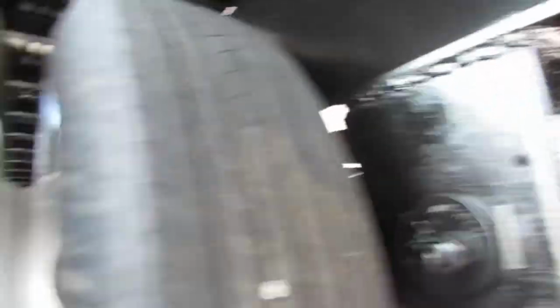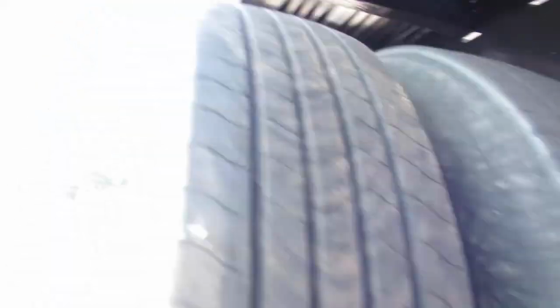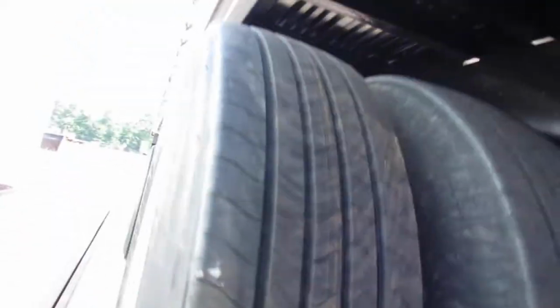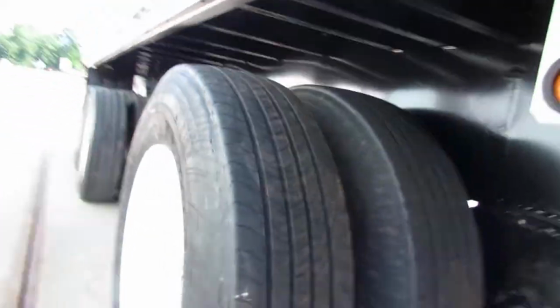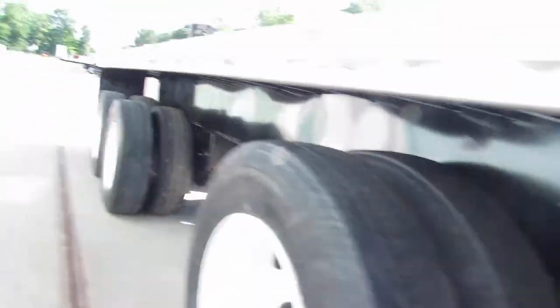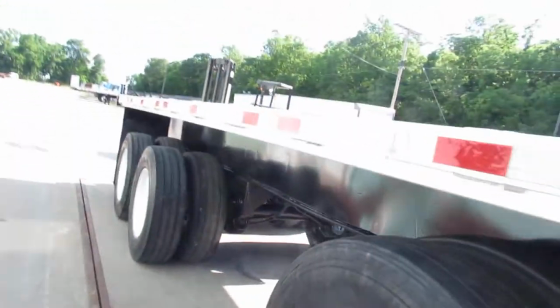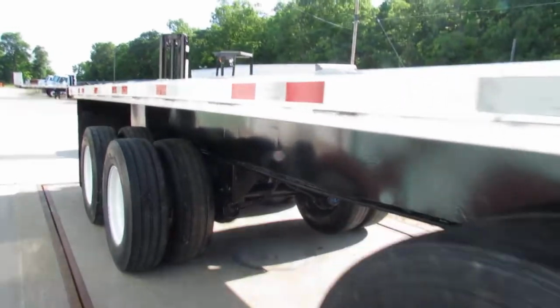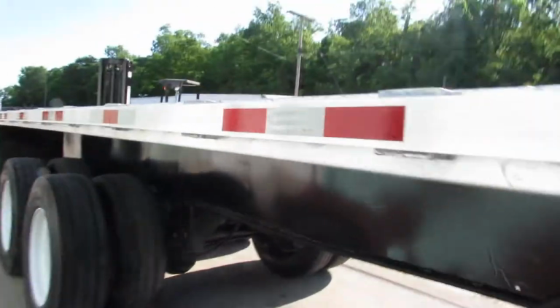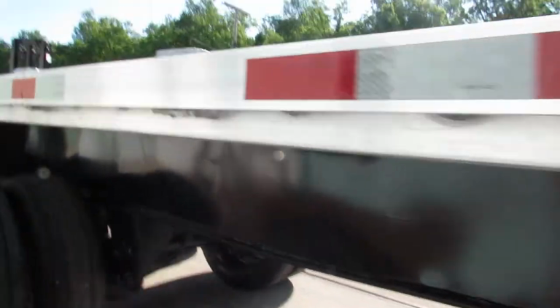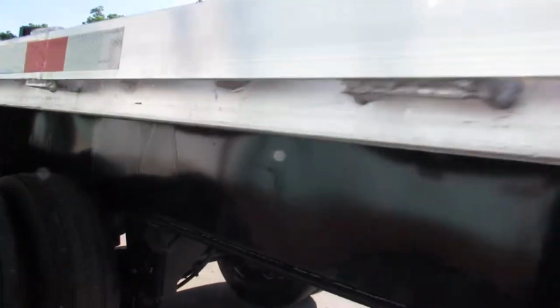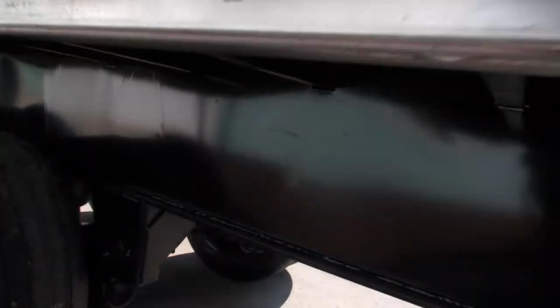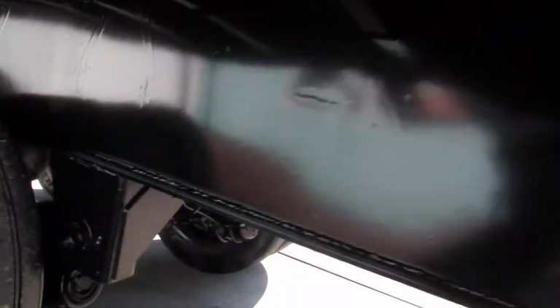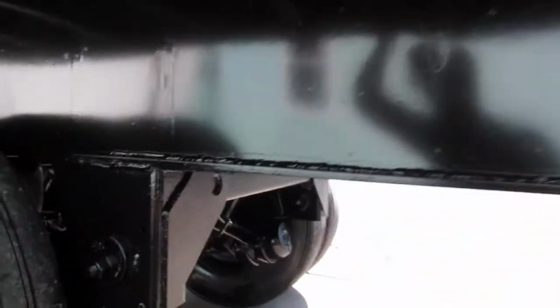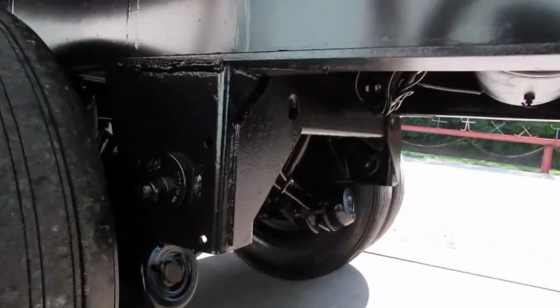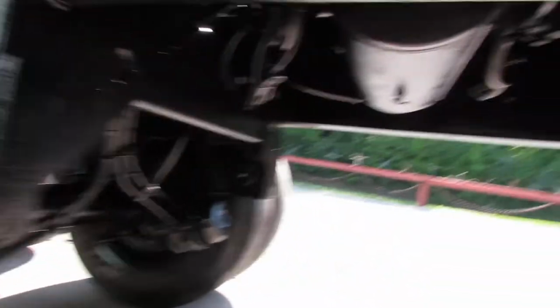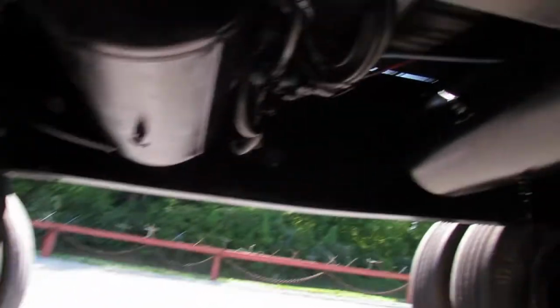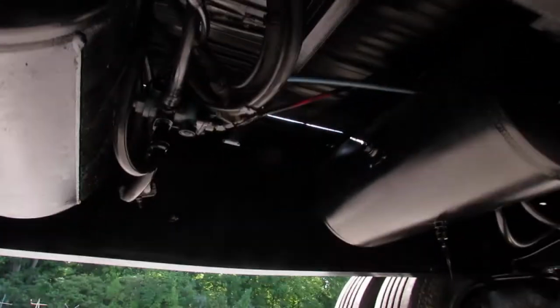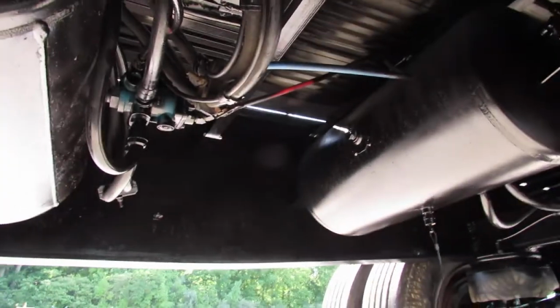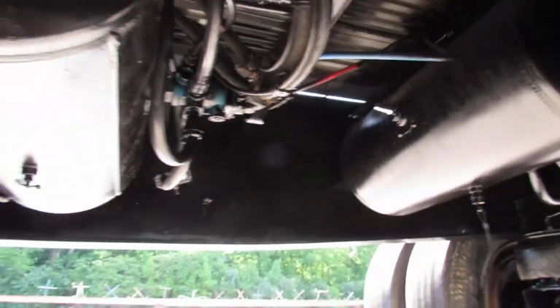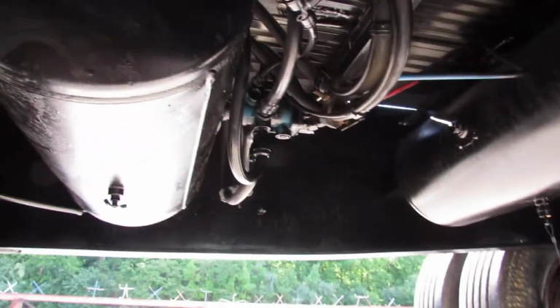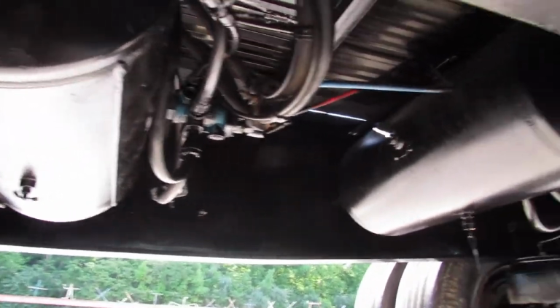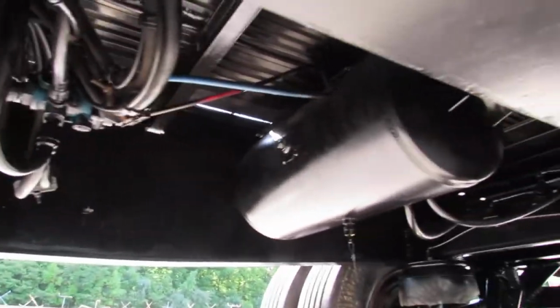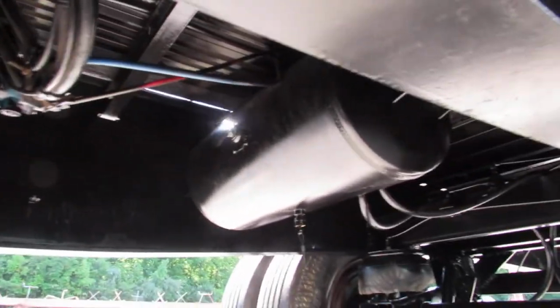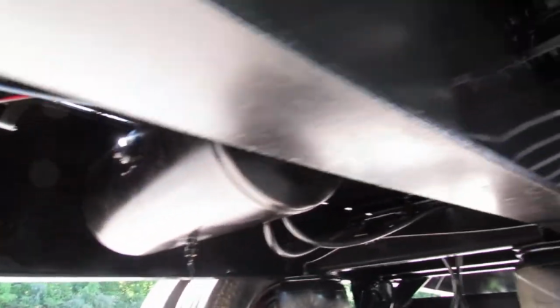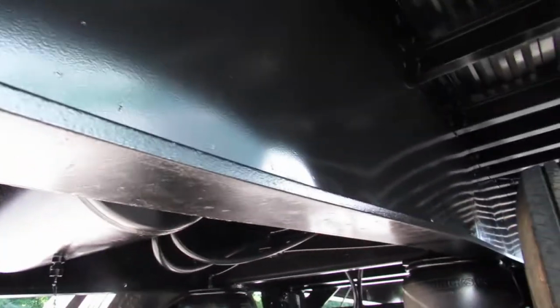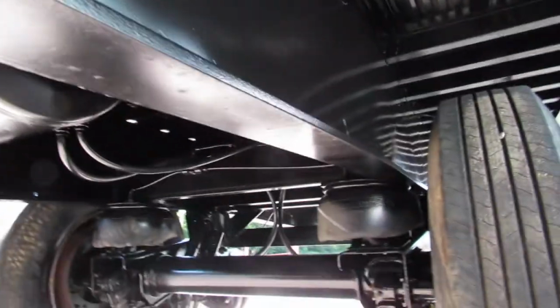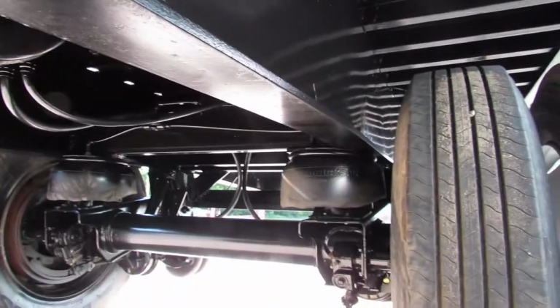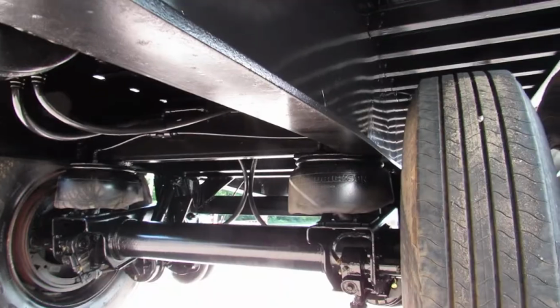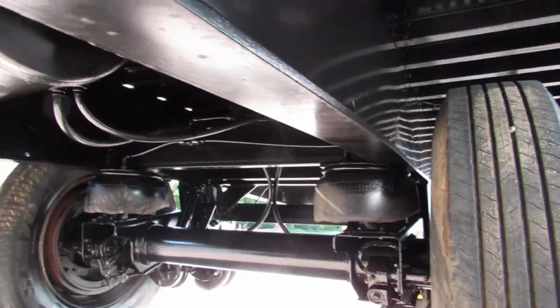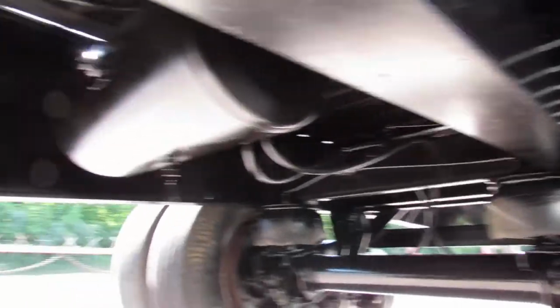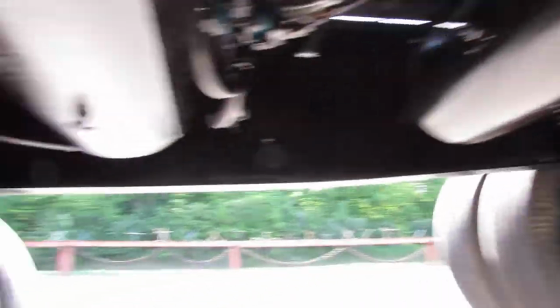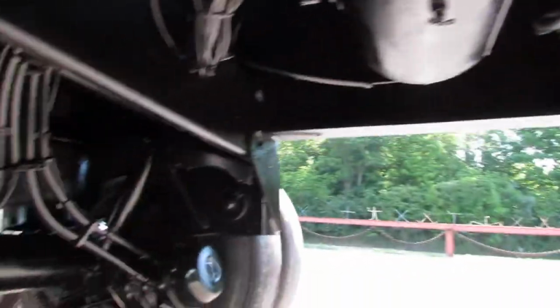Completely re-plumbed and ready to come work. We're going to climb up underneath here — you can see this is a dual air tank system. Gives you plenty of air and plenty of ability with having that lift axle.